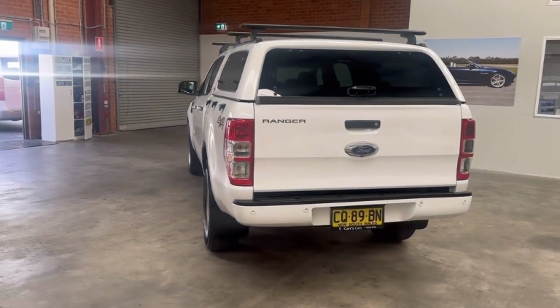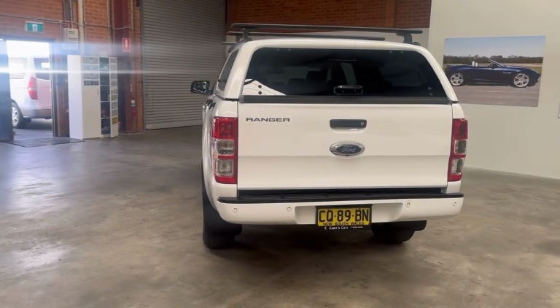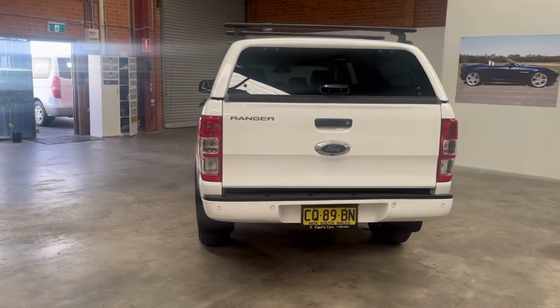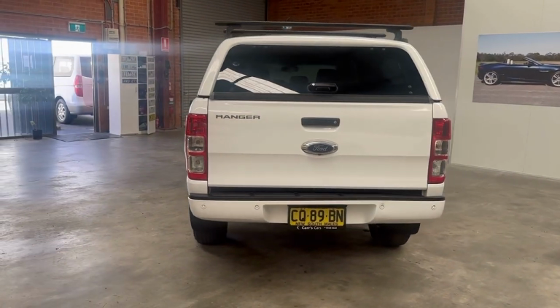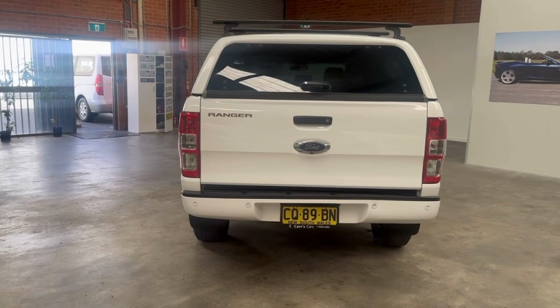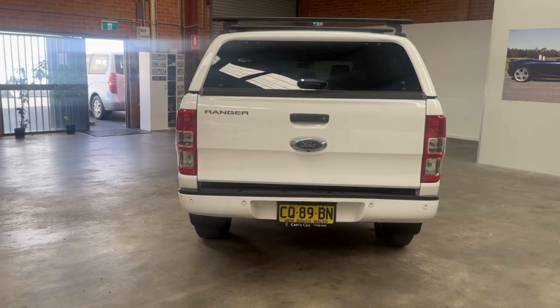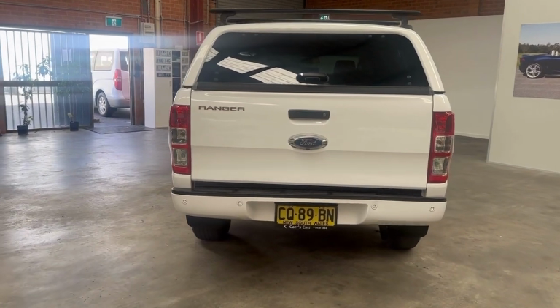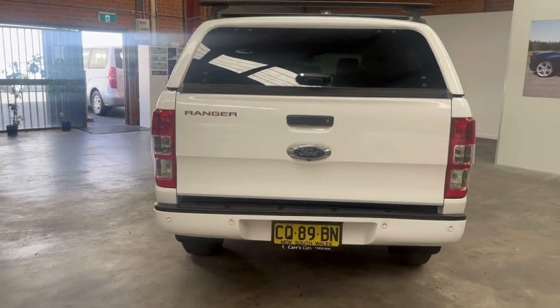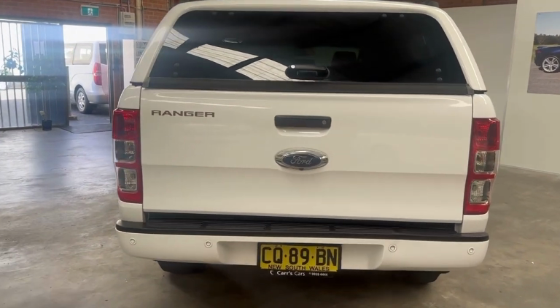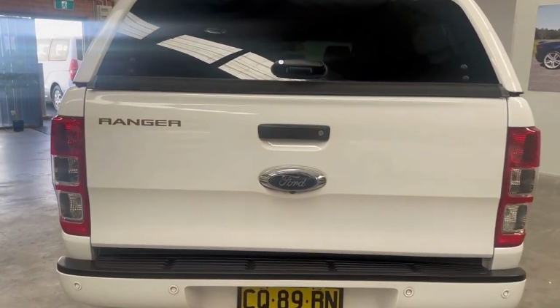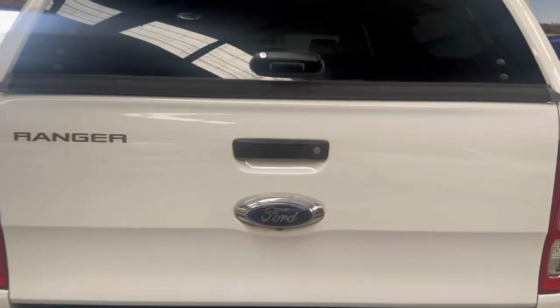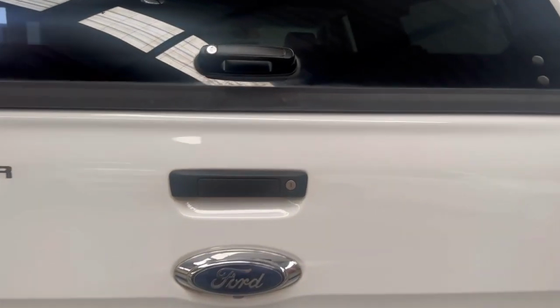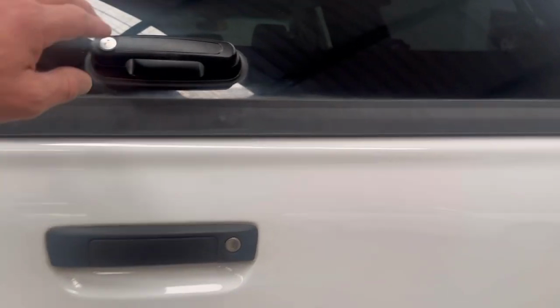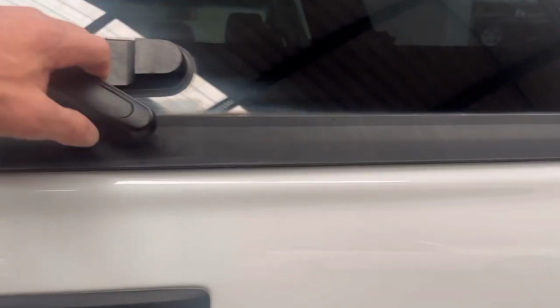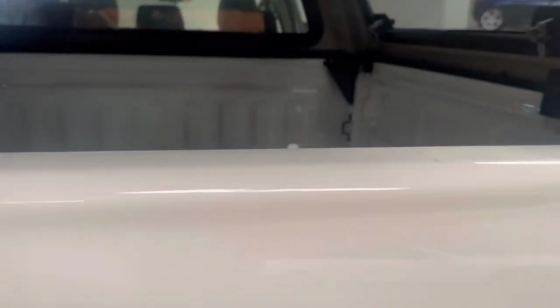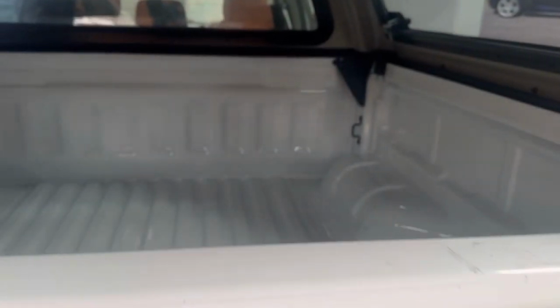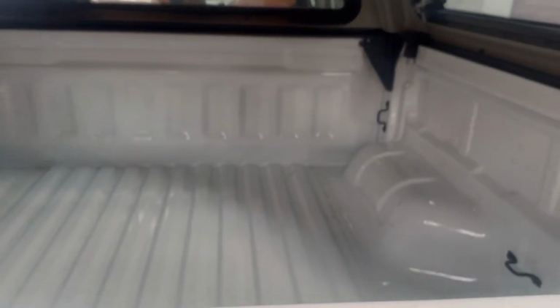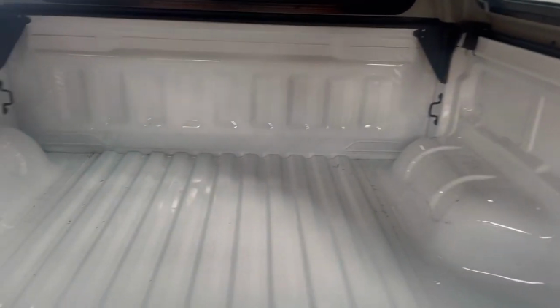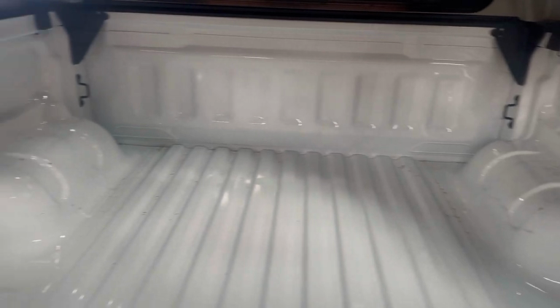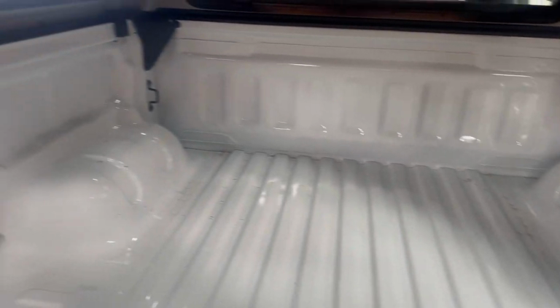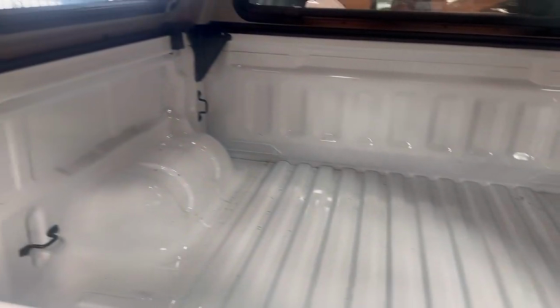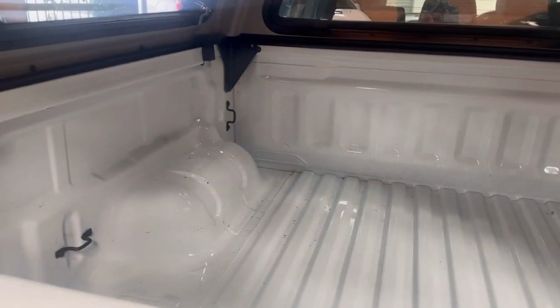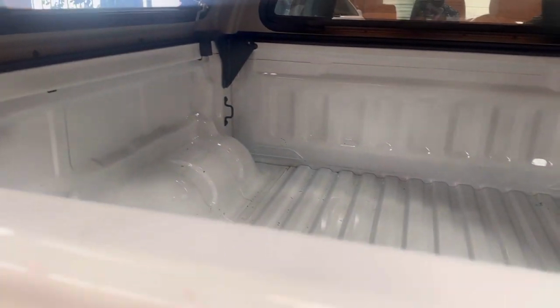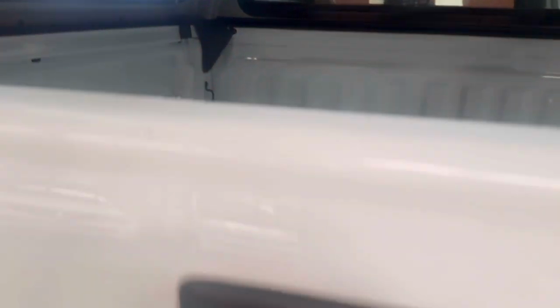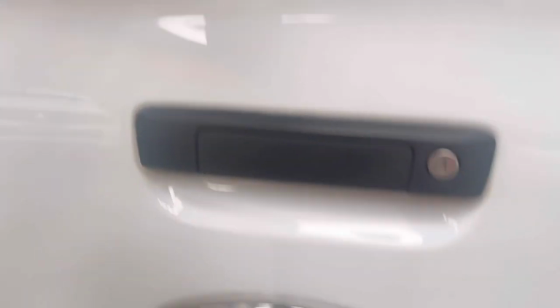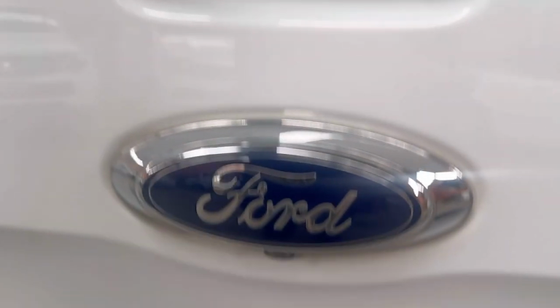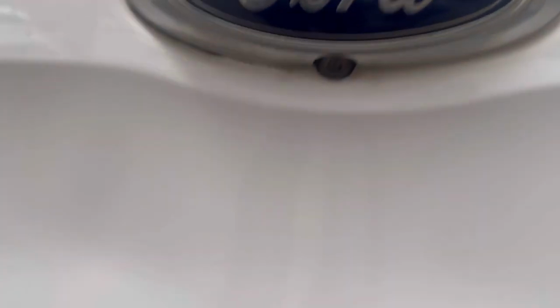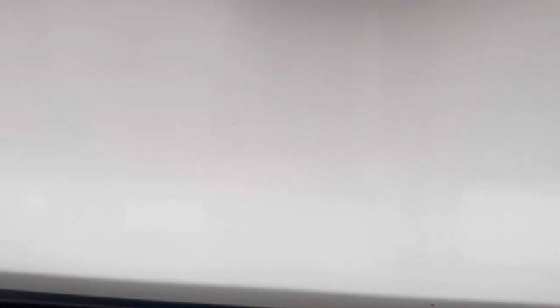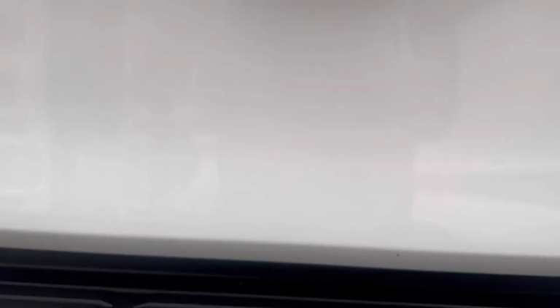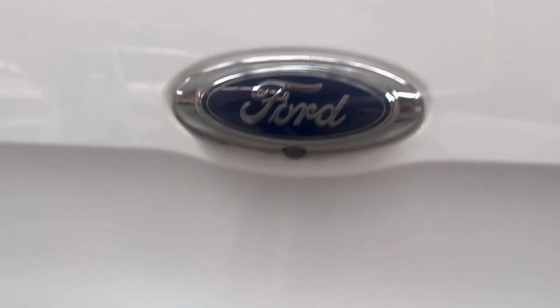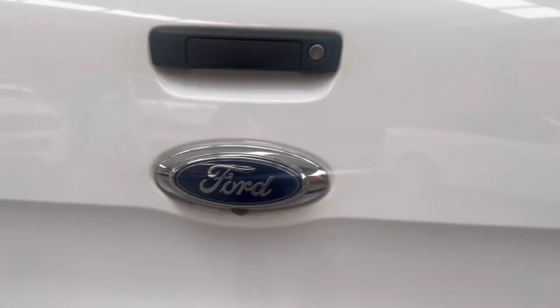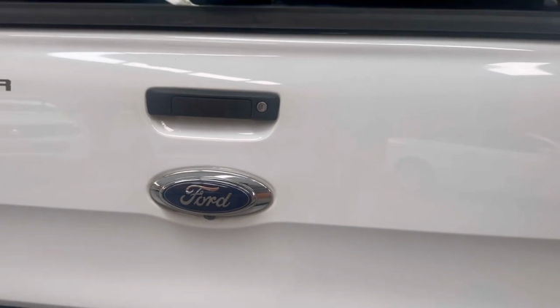This vehicle has not seen any four wheel driving, as the undercarriage is just as lovely as the top, and even in the tub area, as you can see, all the ribs are up and barely even a mark to talk of. So this ute really has done very little work indeed.